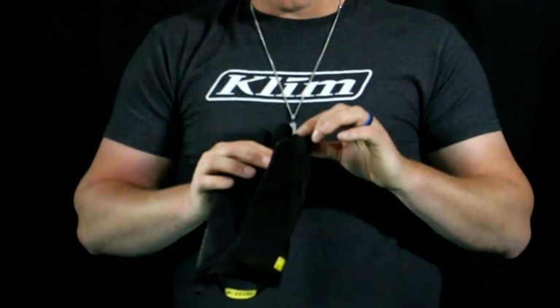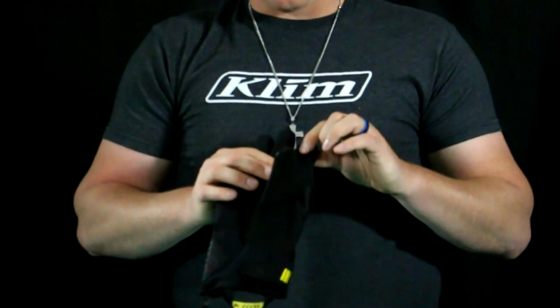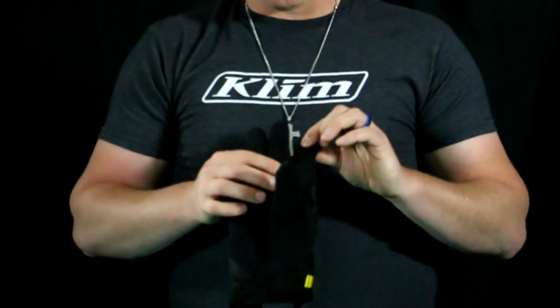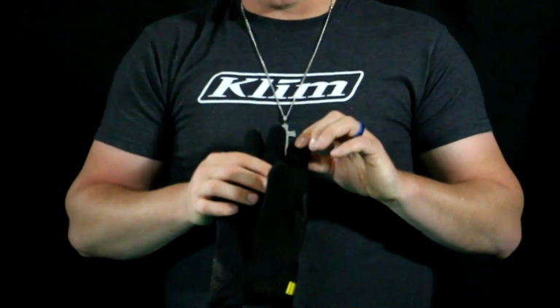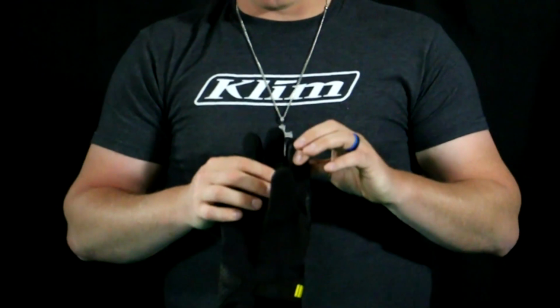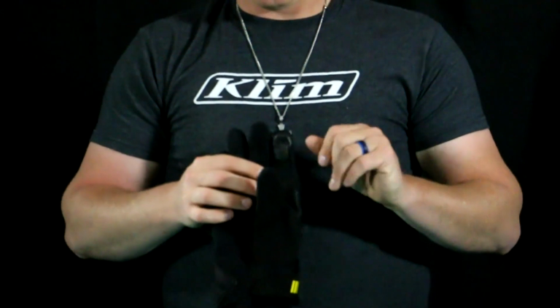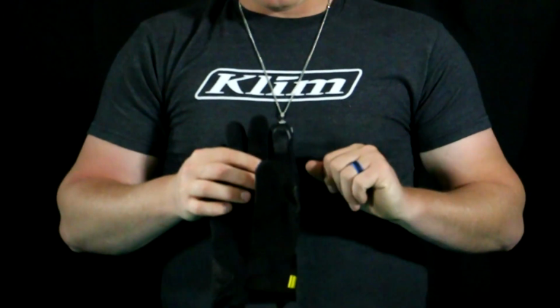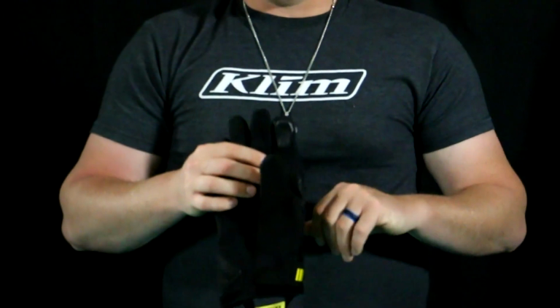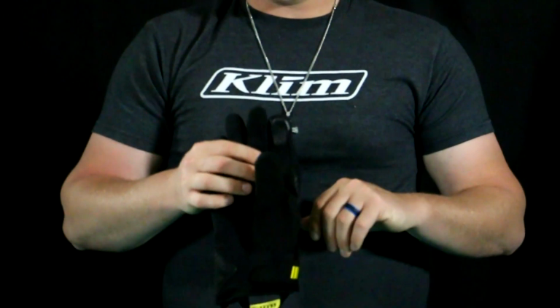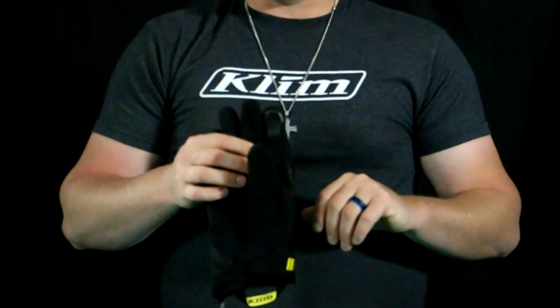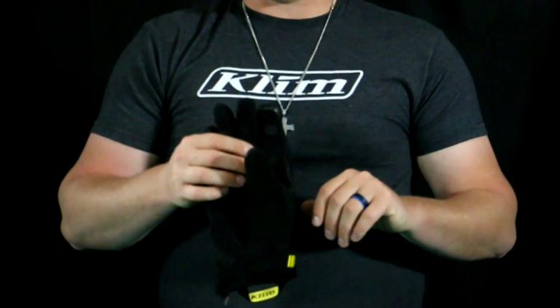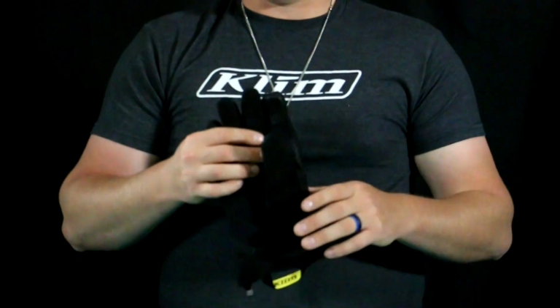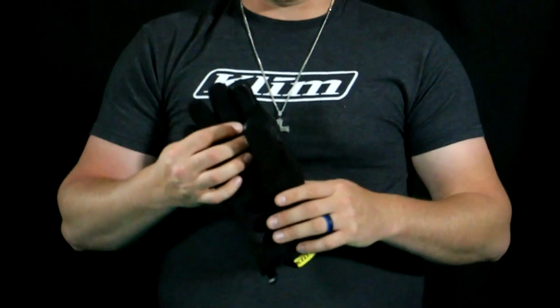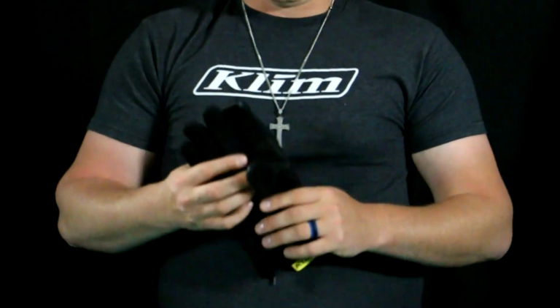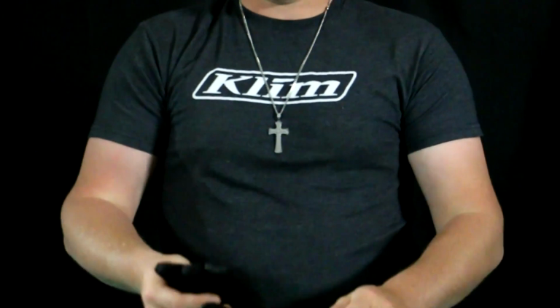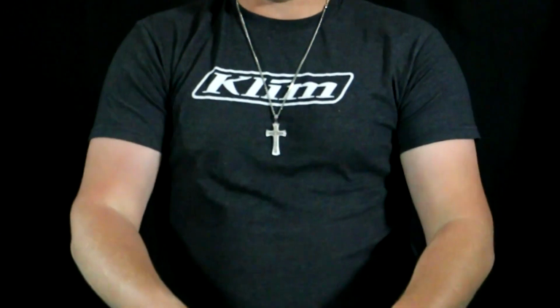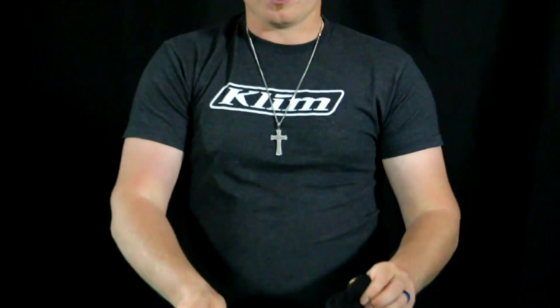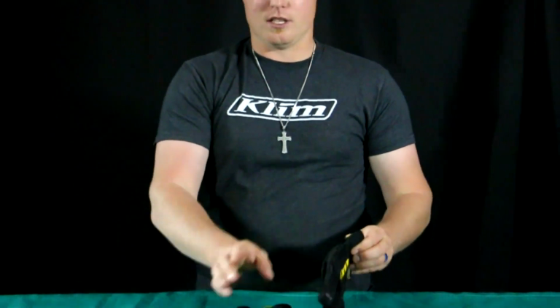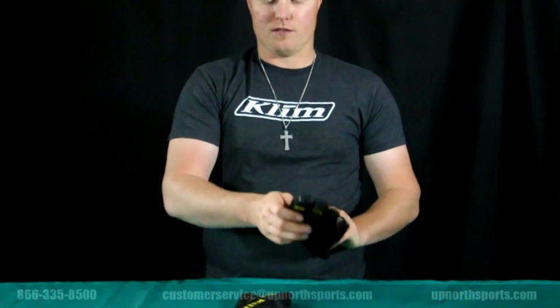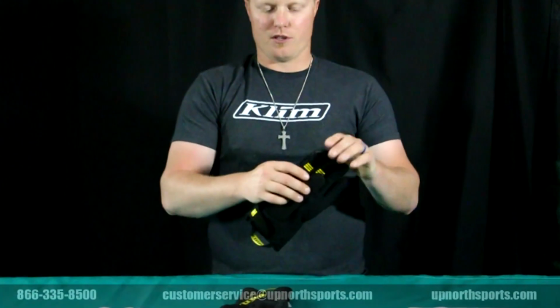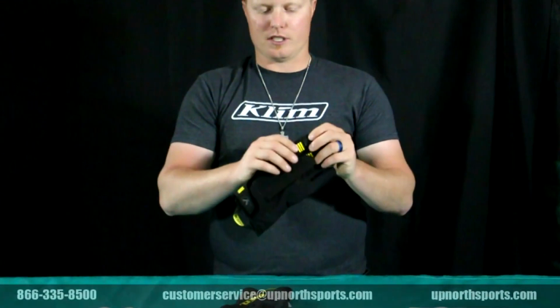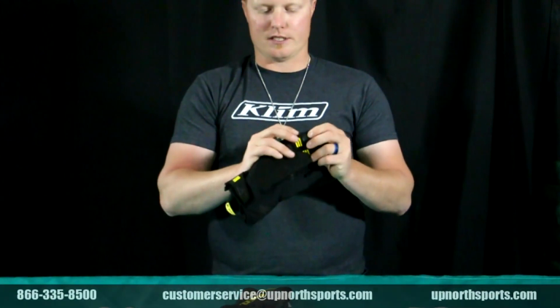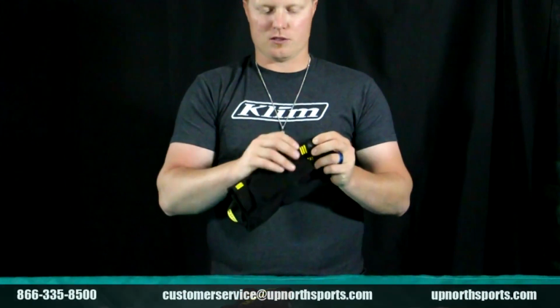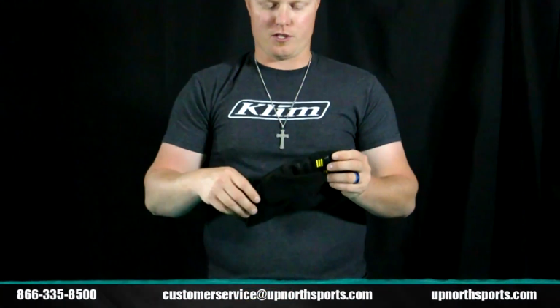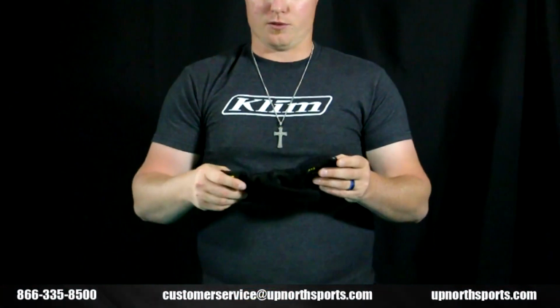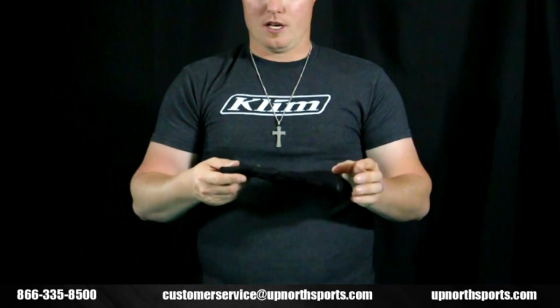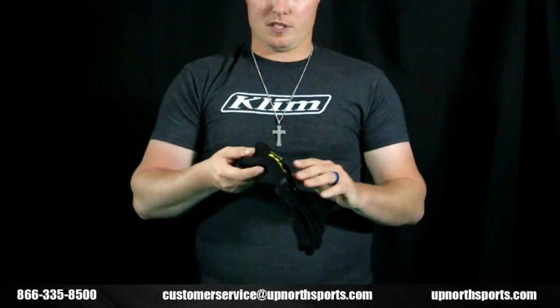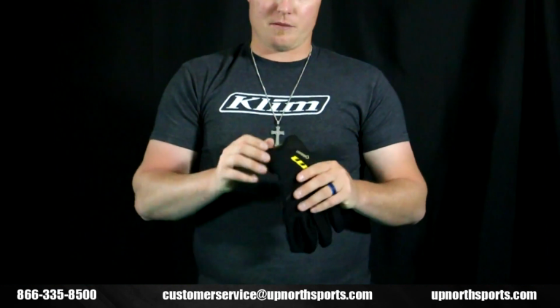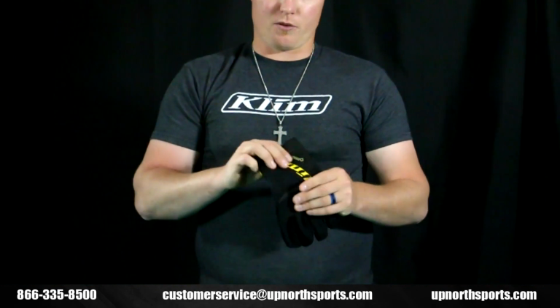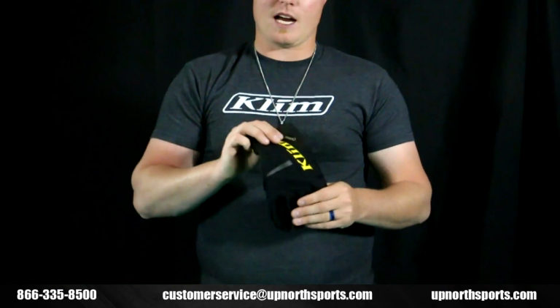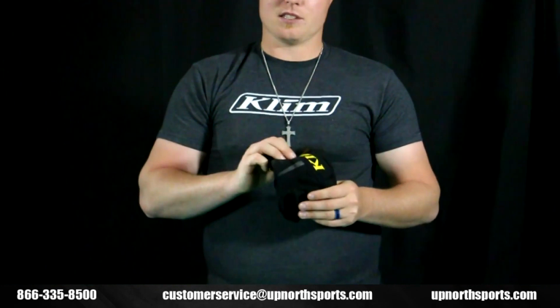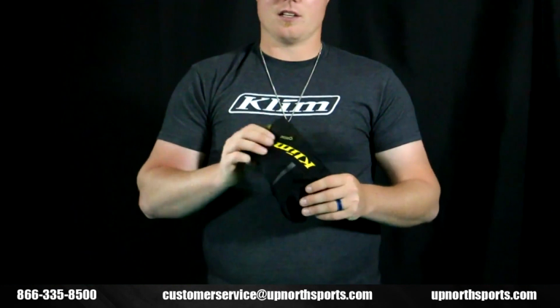You'll notice a little leather overlay over the index finger as well. Now the nice thing is you'll notice on the left glove too, you're also going to get that goggle squeegee included. But this is going to be a great non-insulated glove.